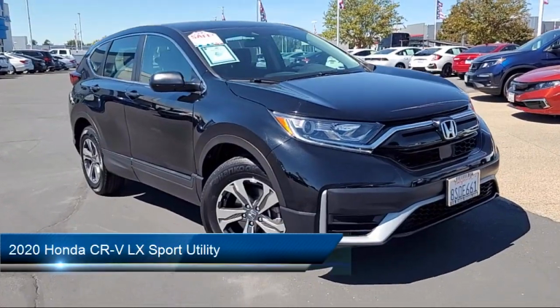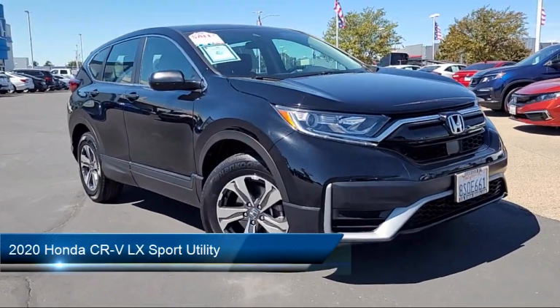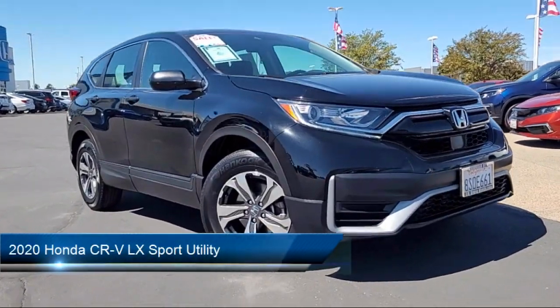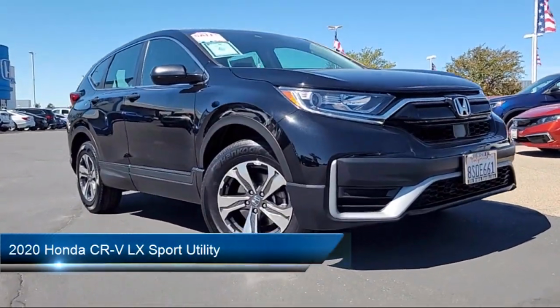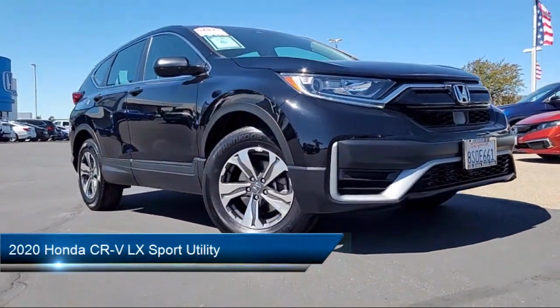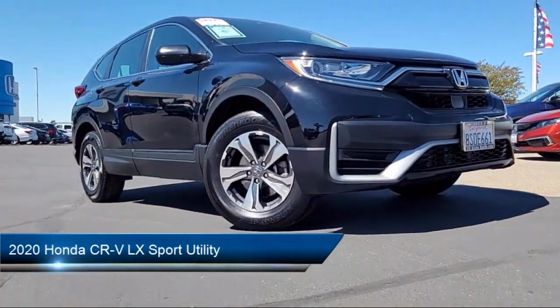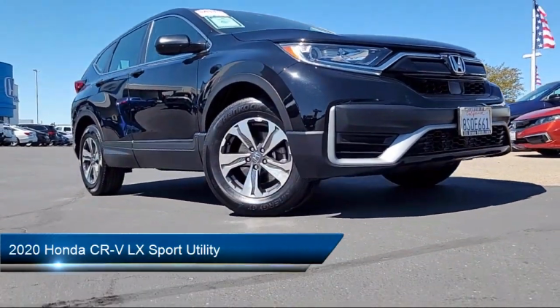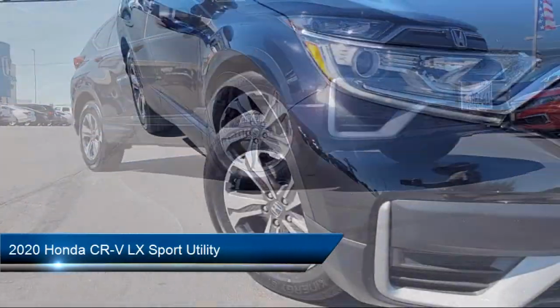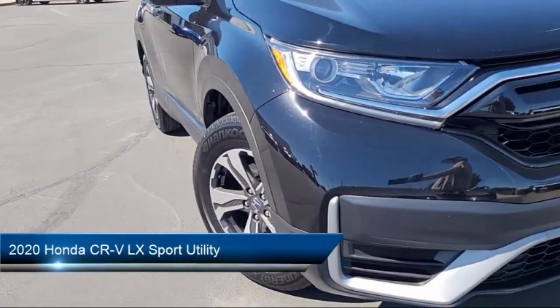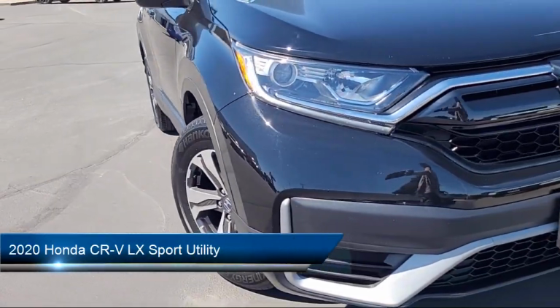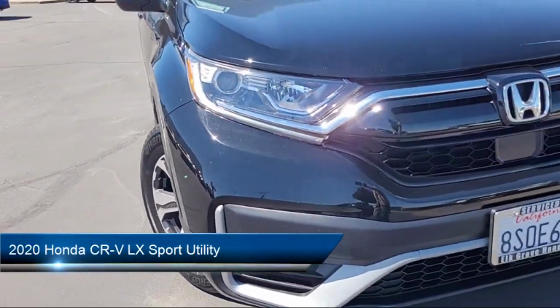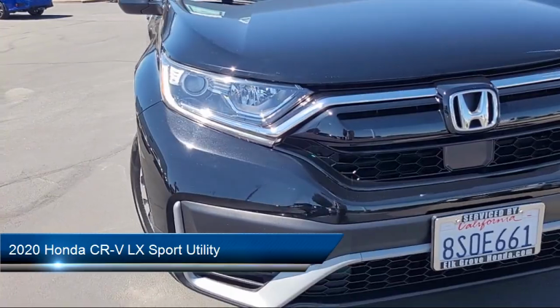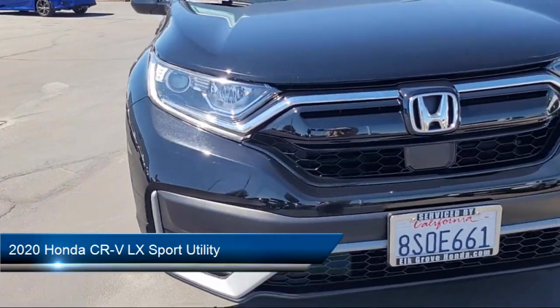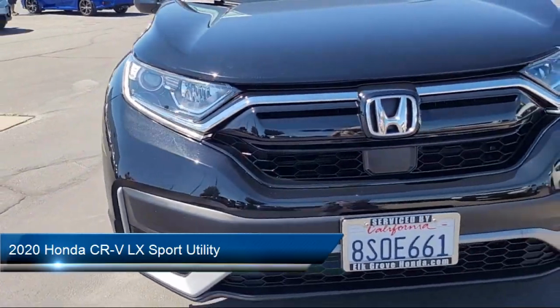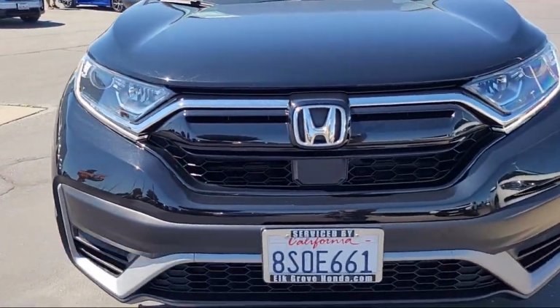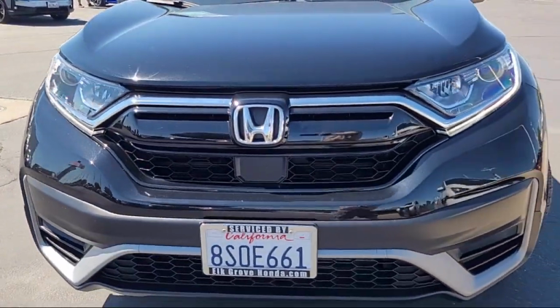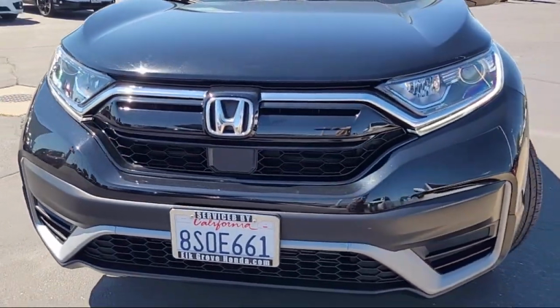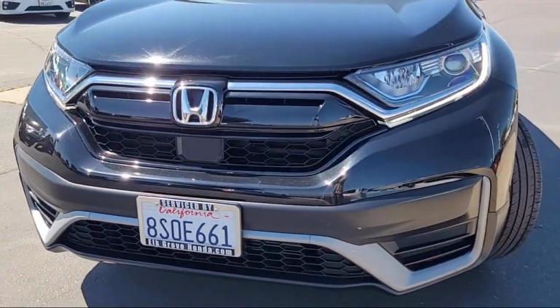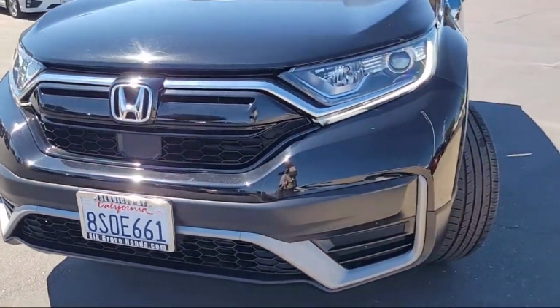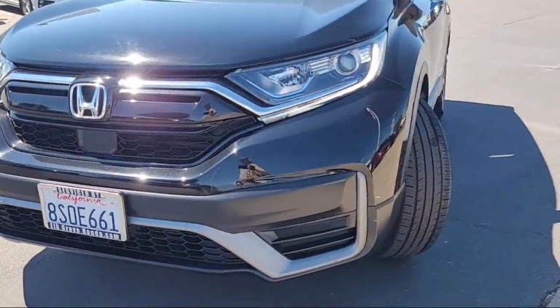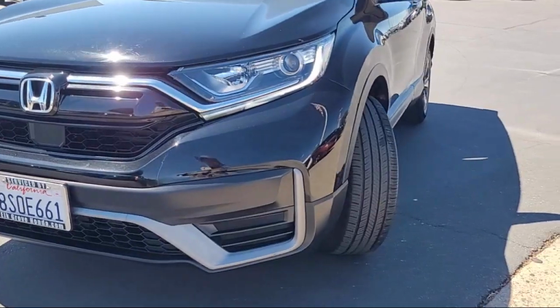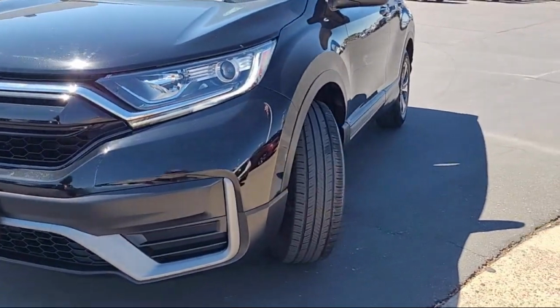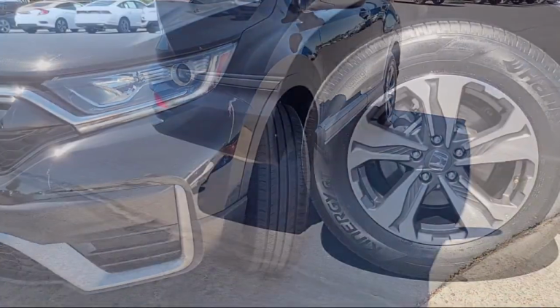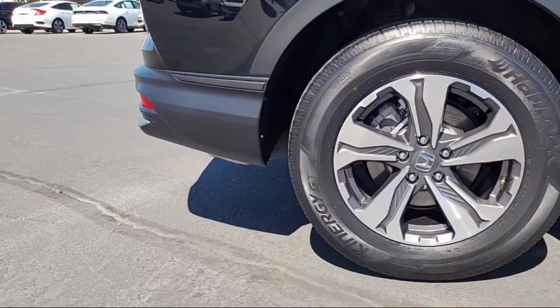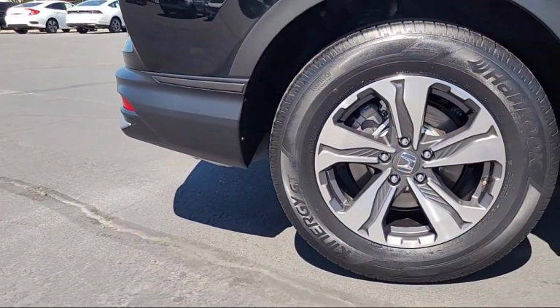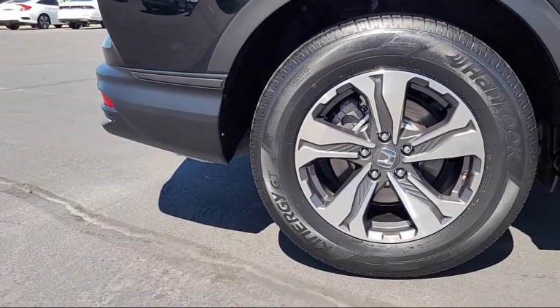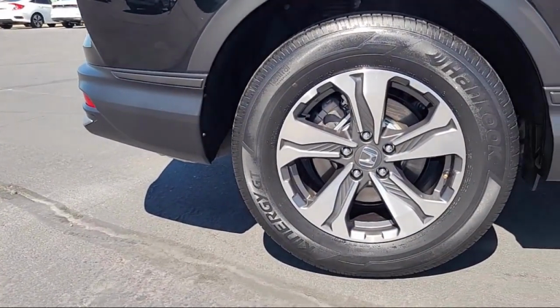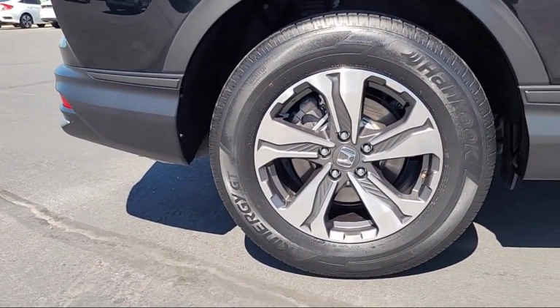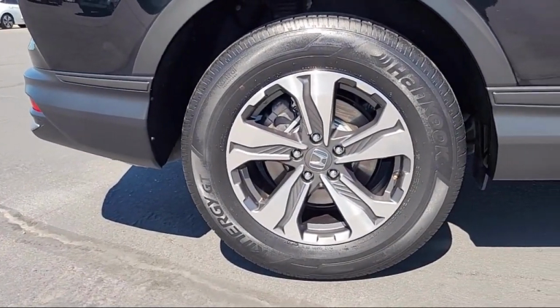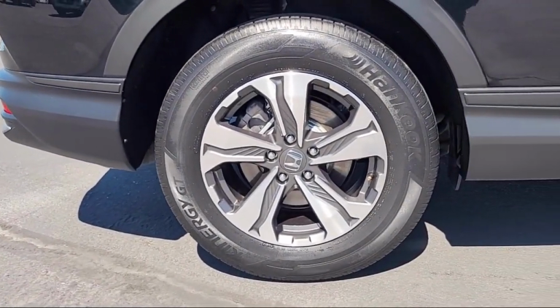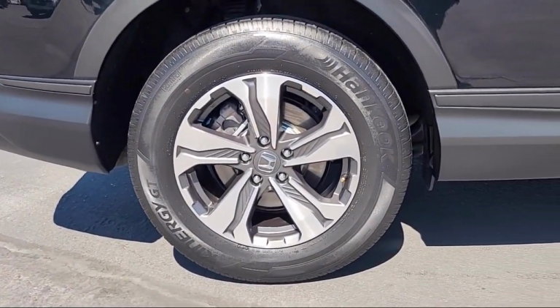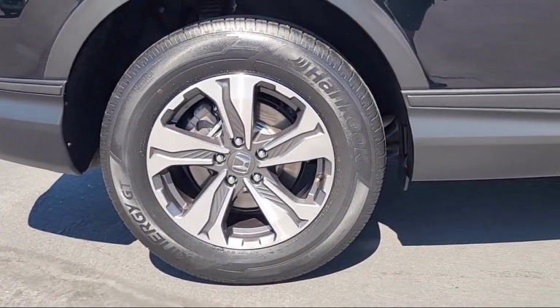It comes equipped with rear view camera, steering wheel controls, keyless entry, electronic stability control, alloy wheels, auto high beam headlamp control, and rear spoiler.